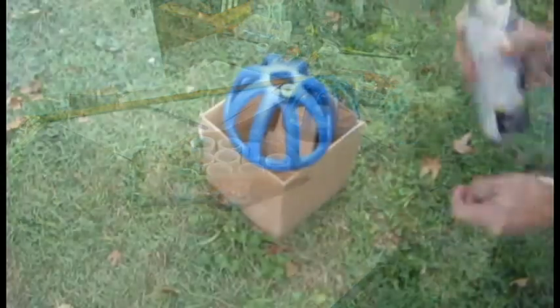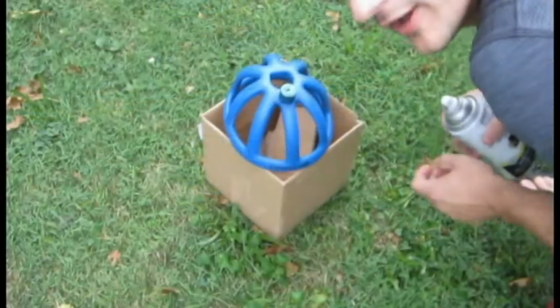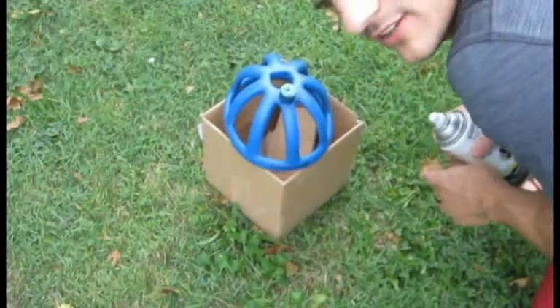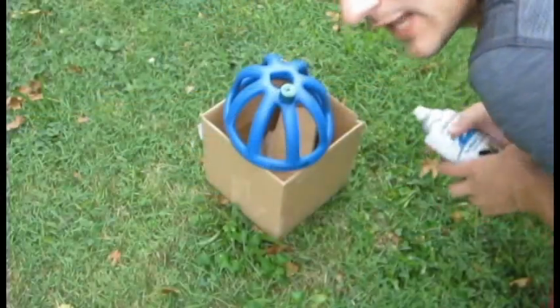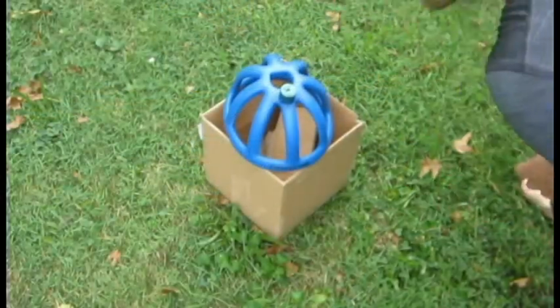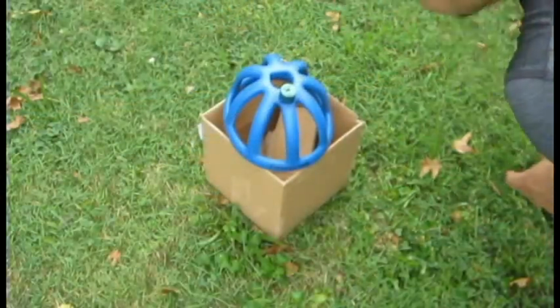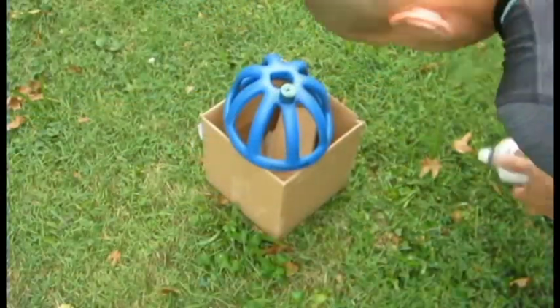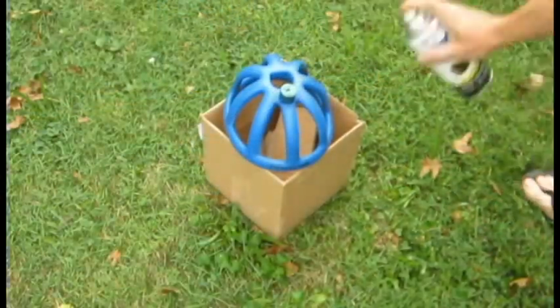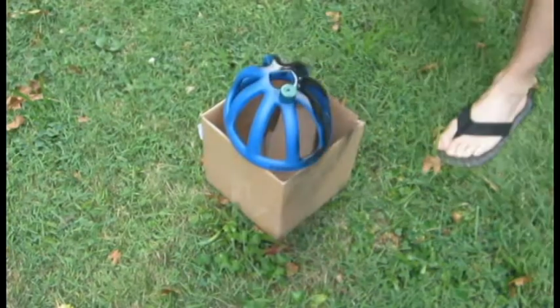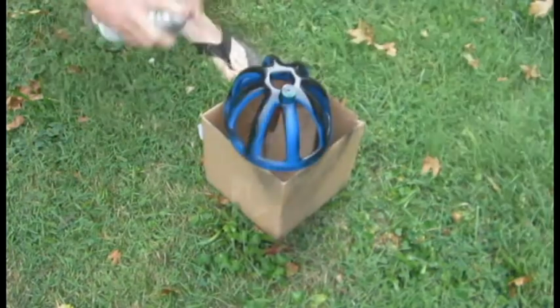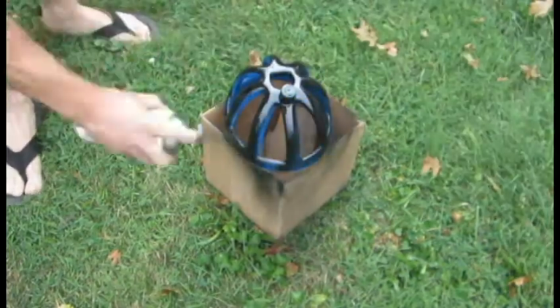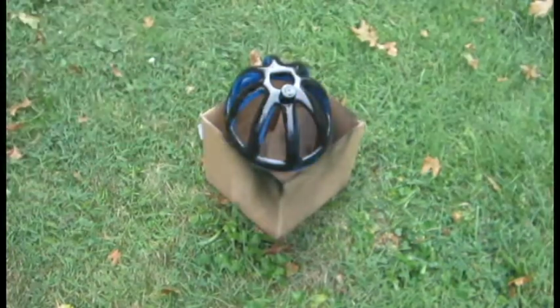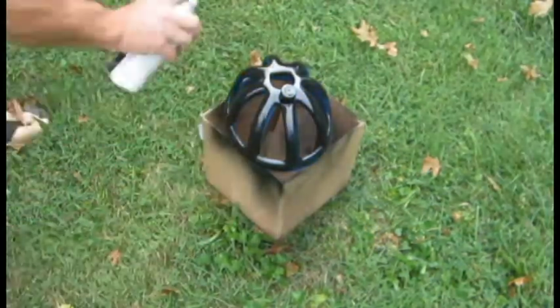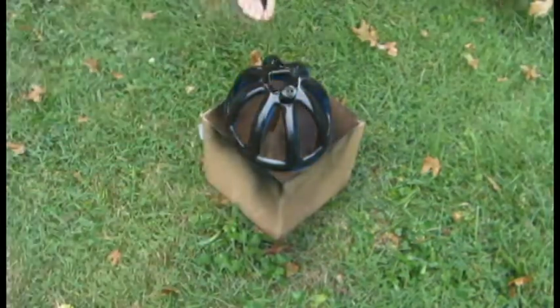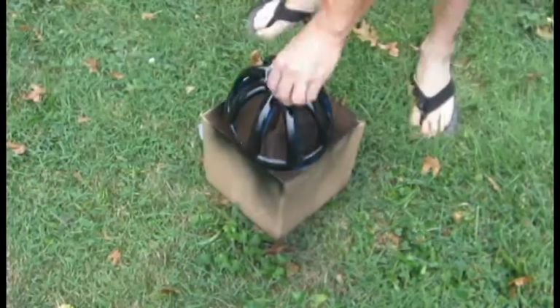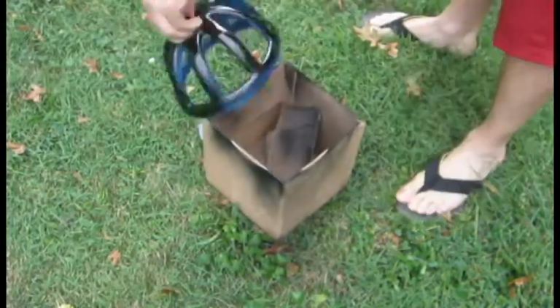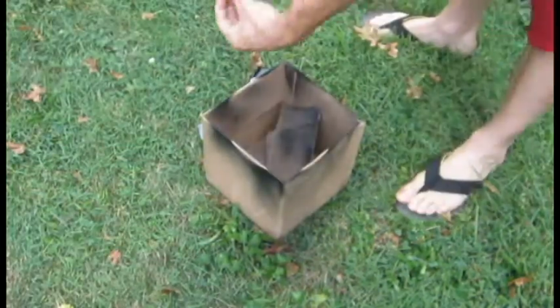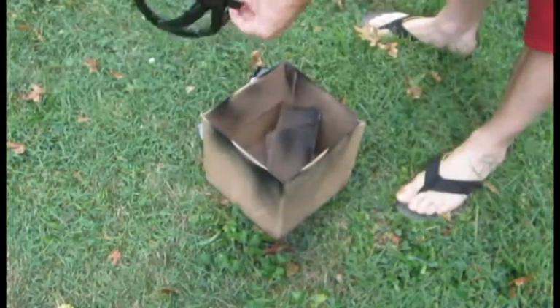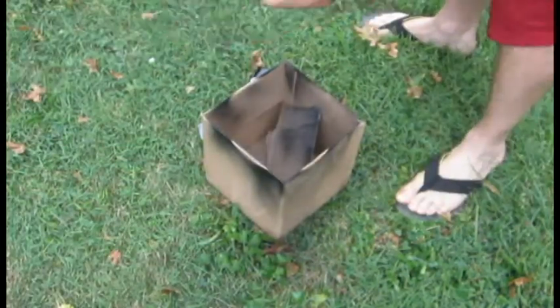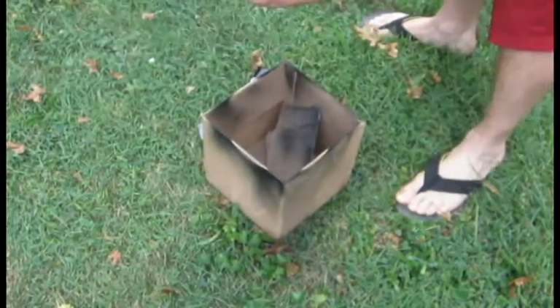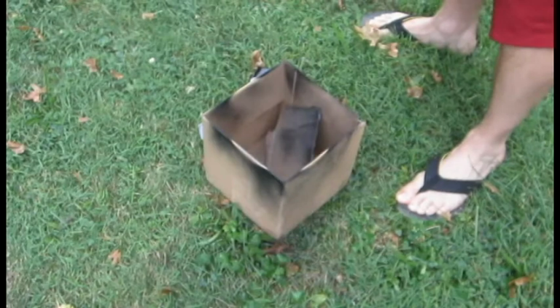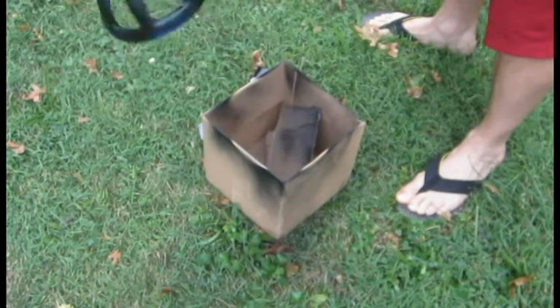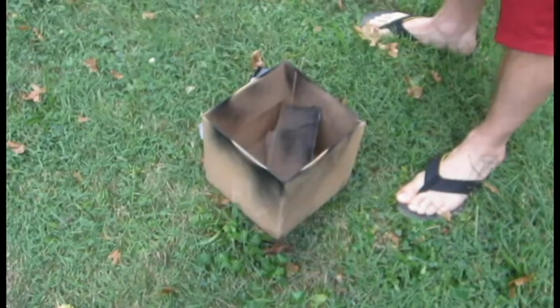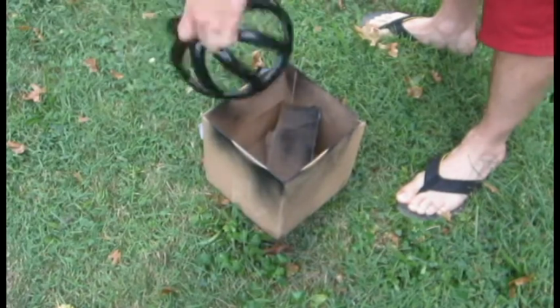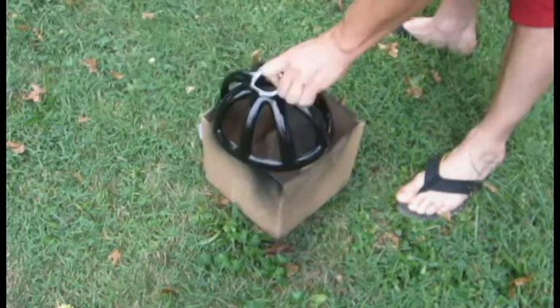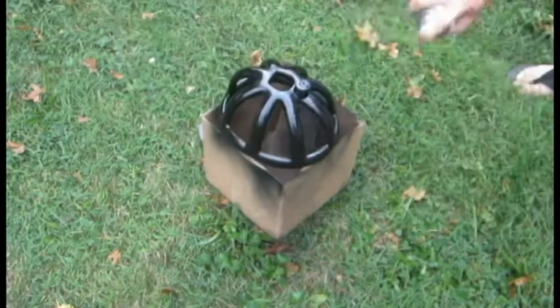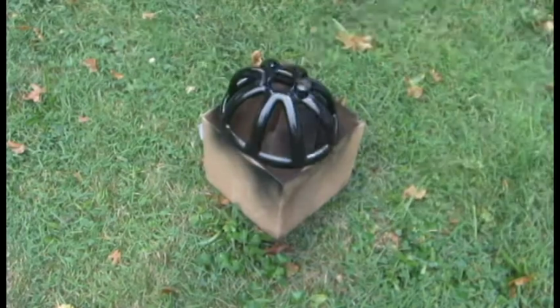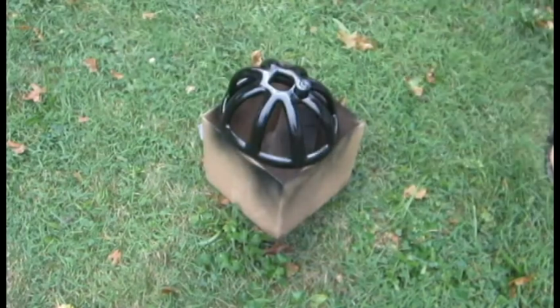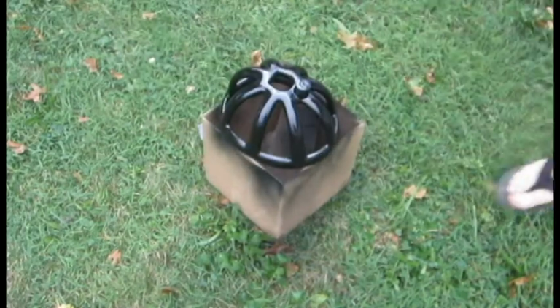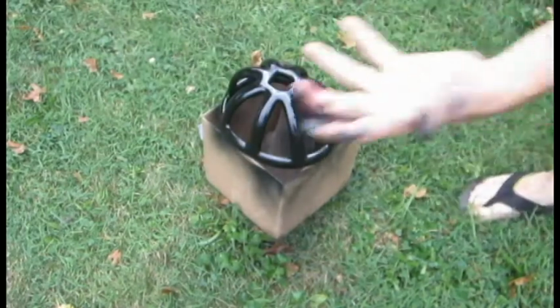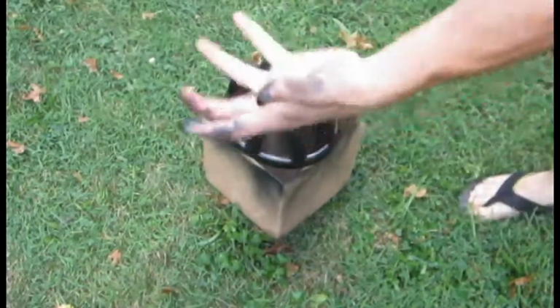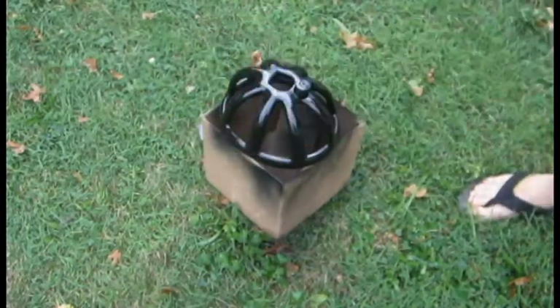I'm going to go ahead and paint this thing black. I just got to wash my hands.